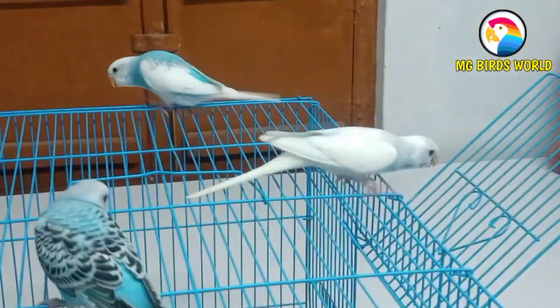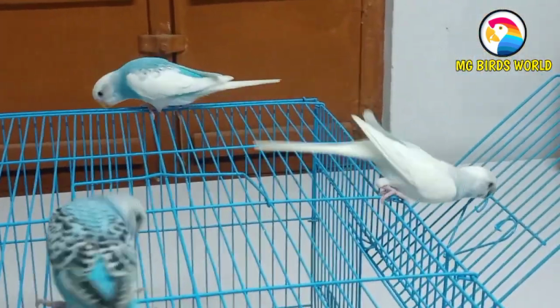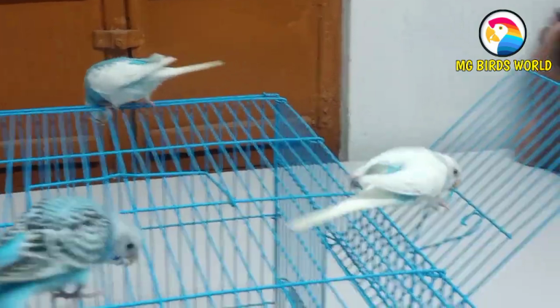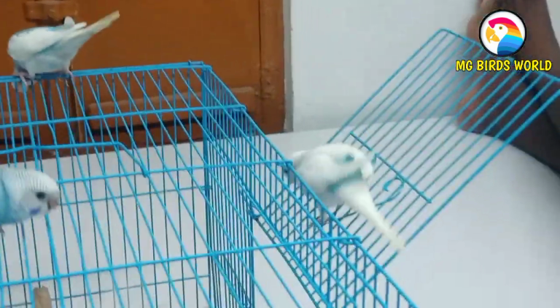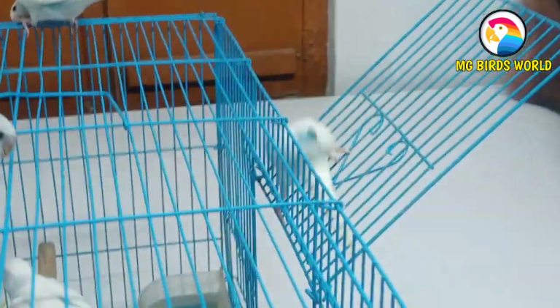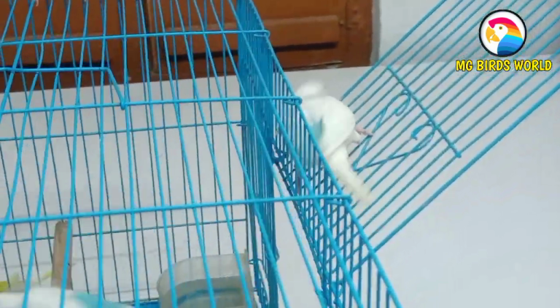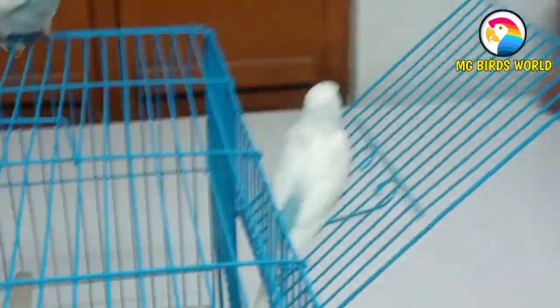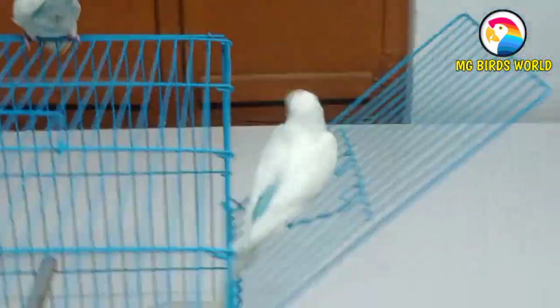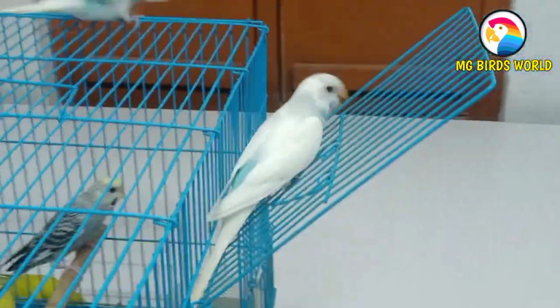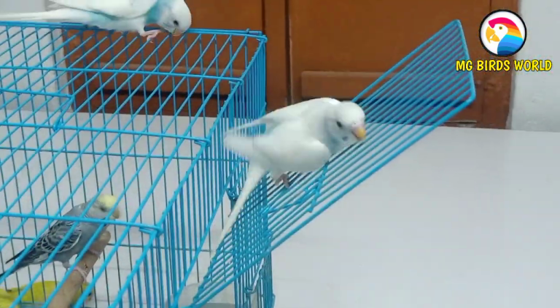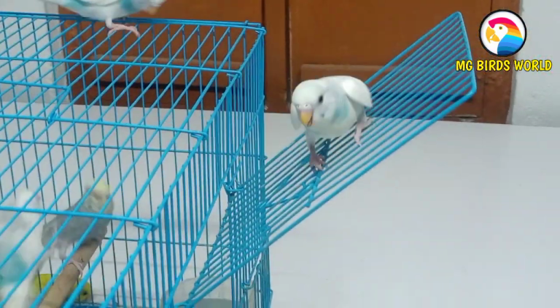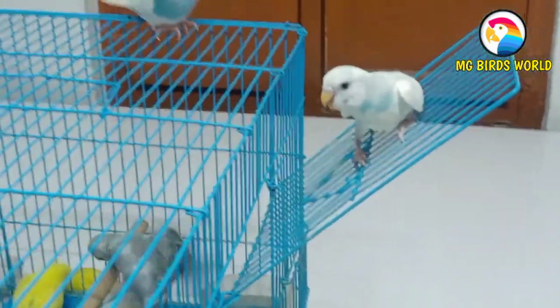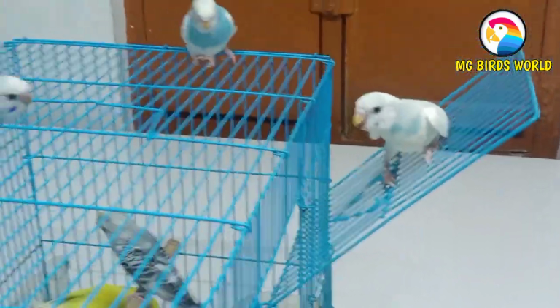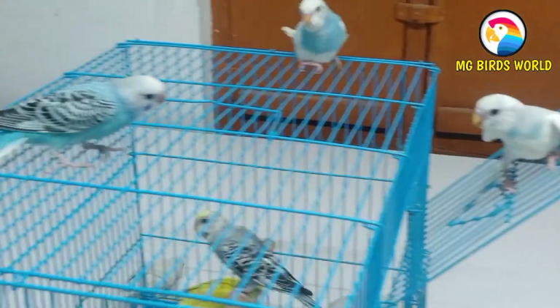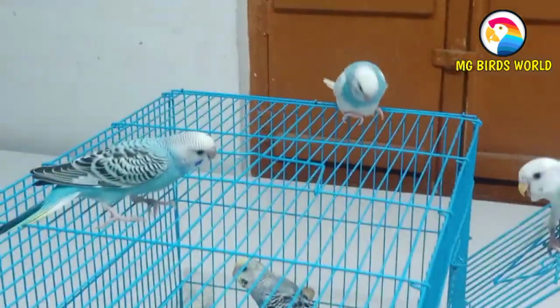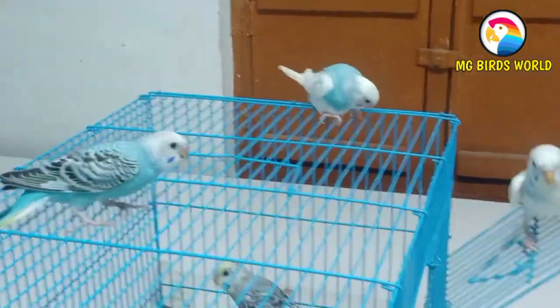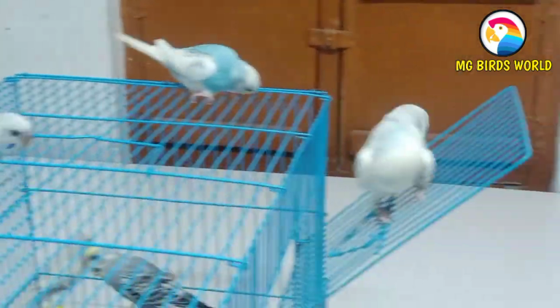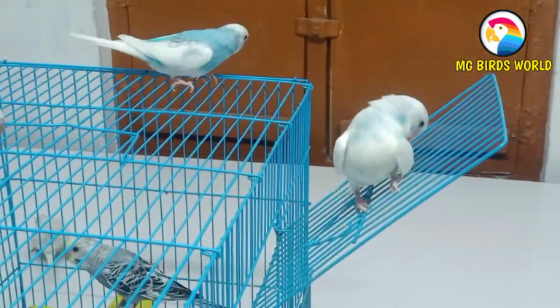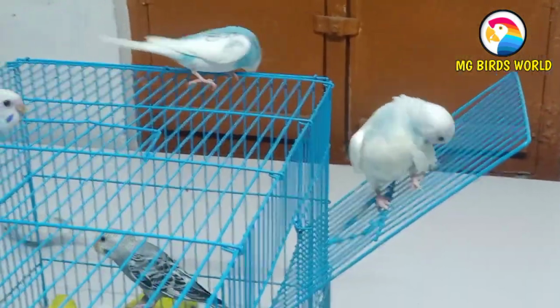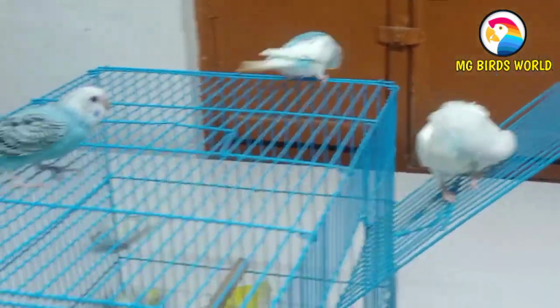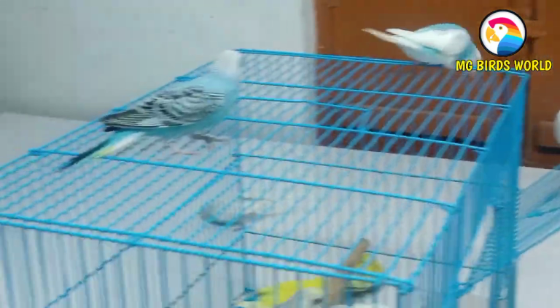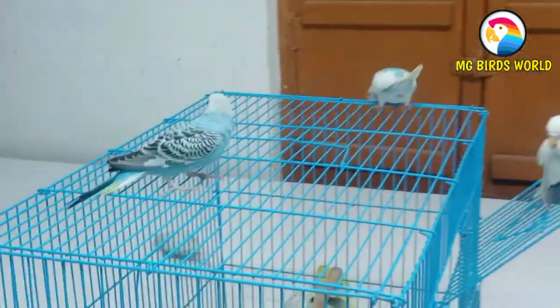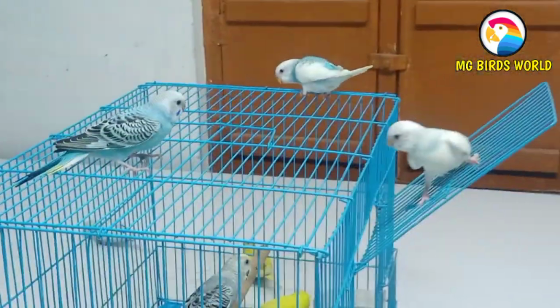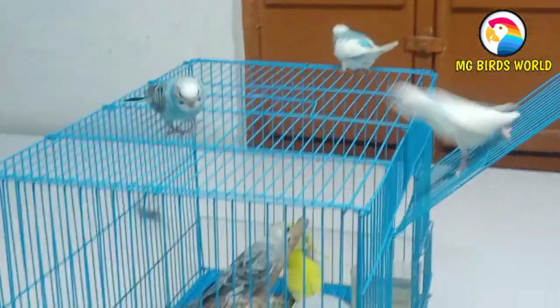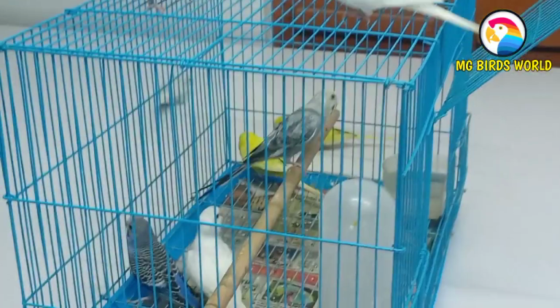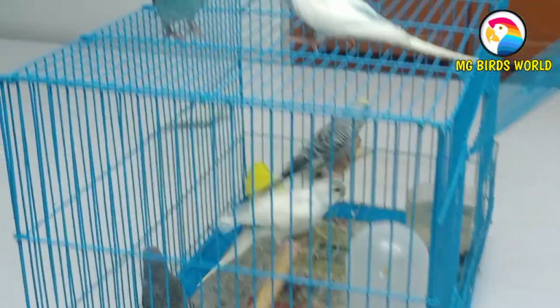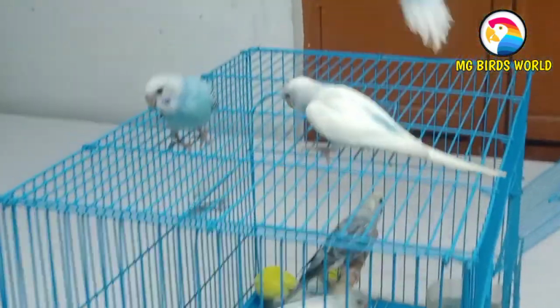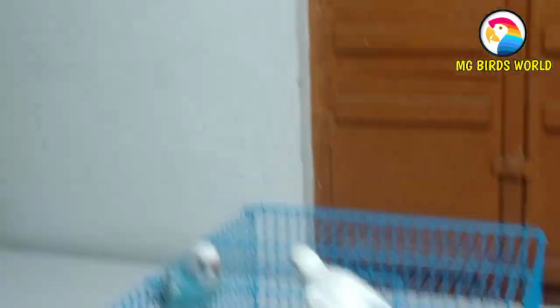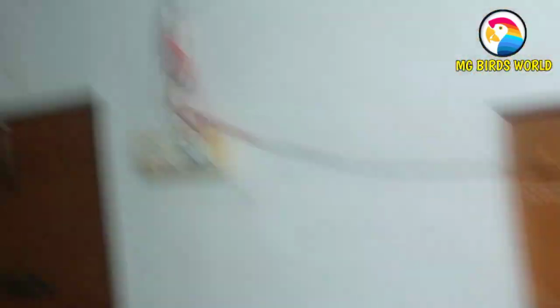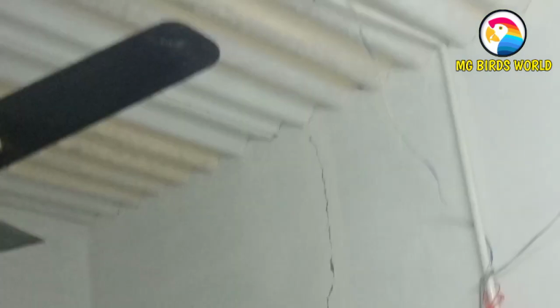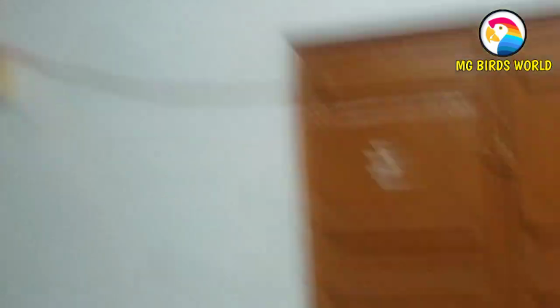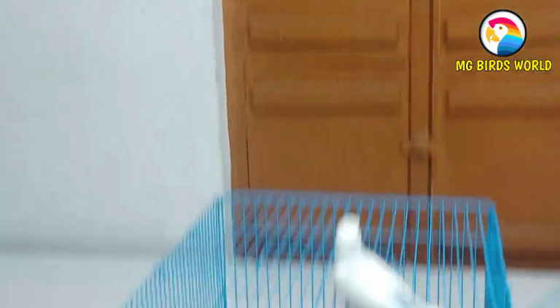If you see the pied, you will see the pied. As usual, we said the pied — it's the pied. If you try it, you will see the pied.